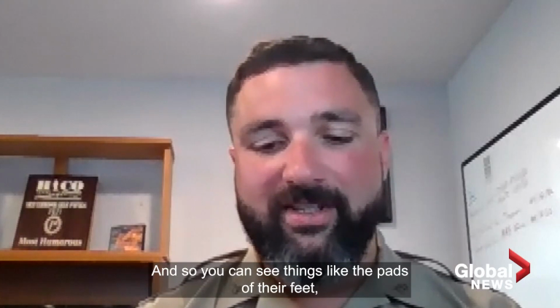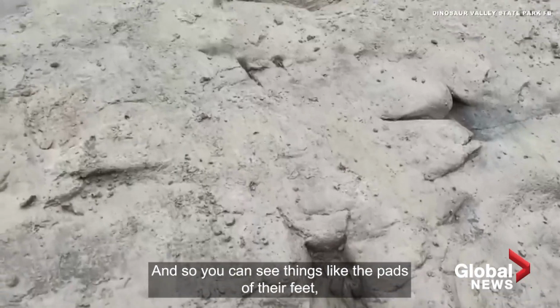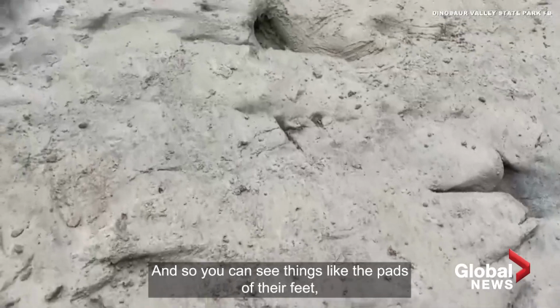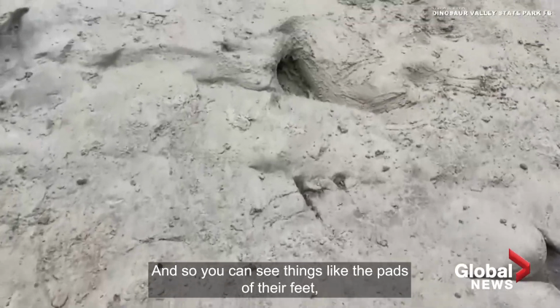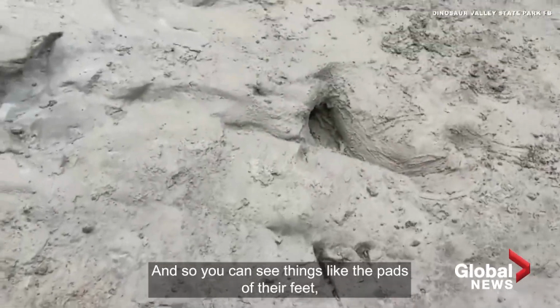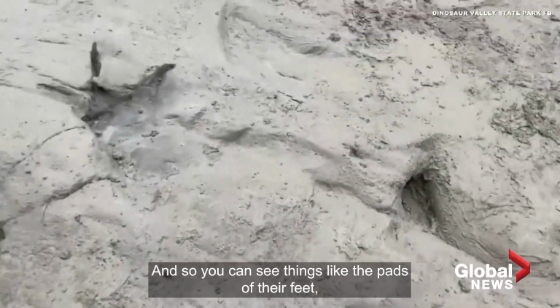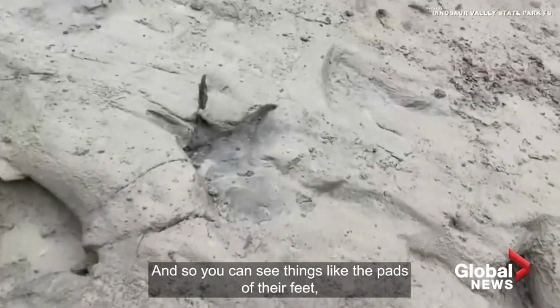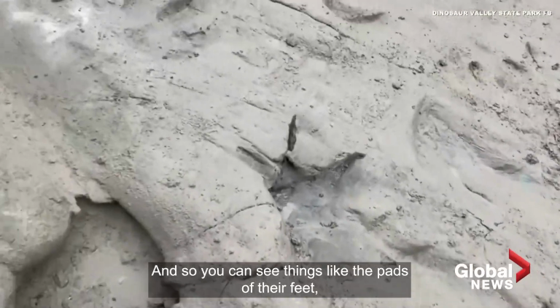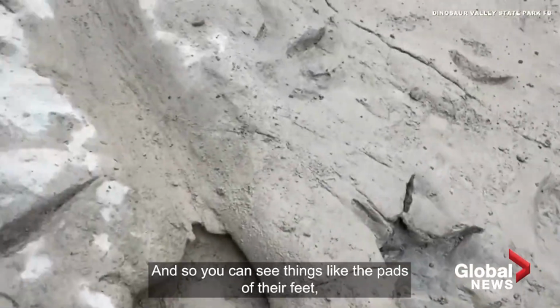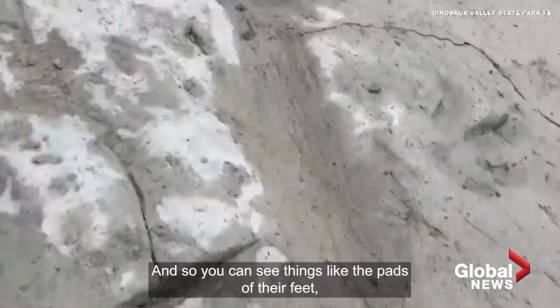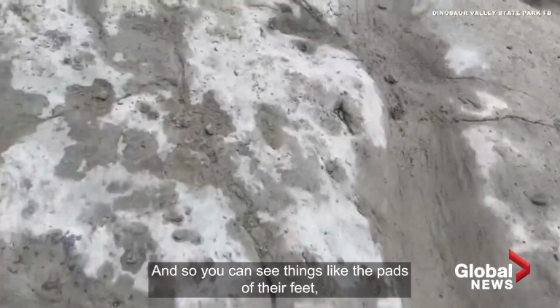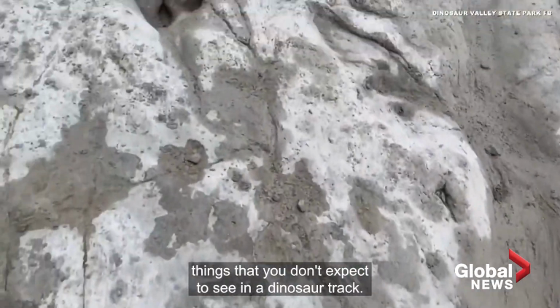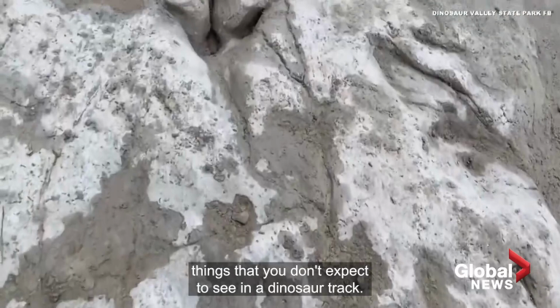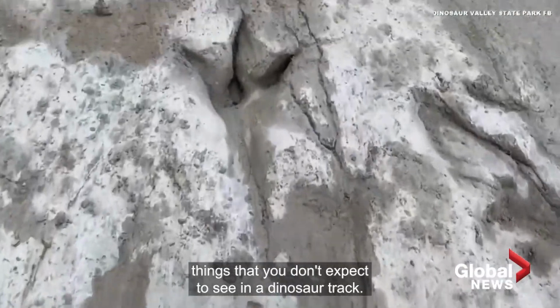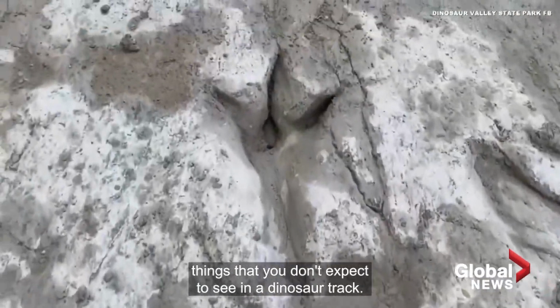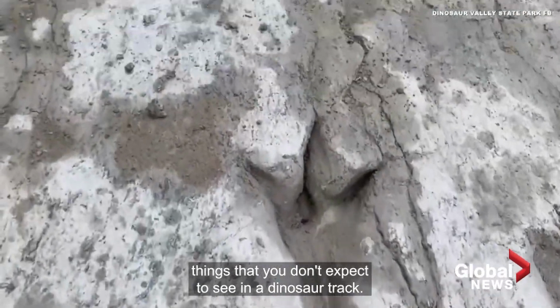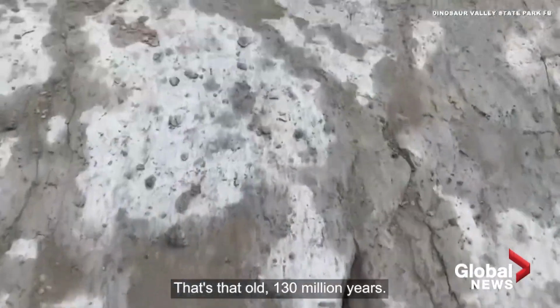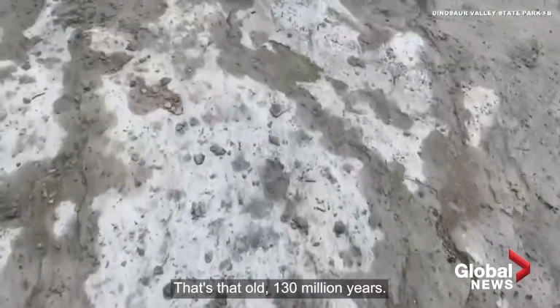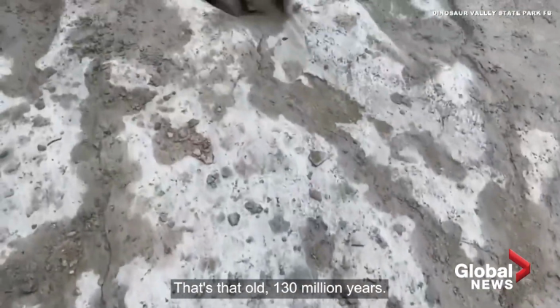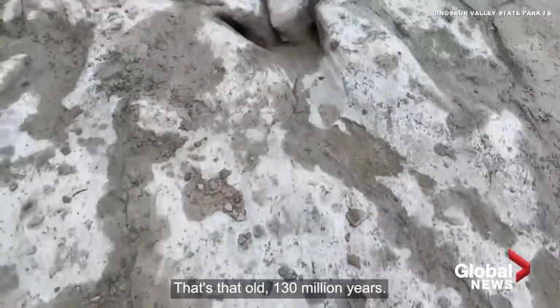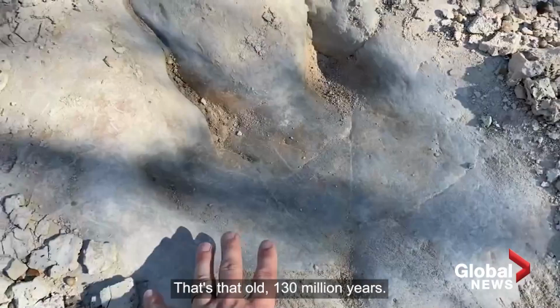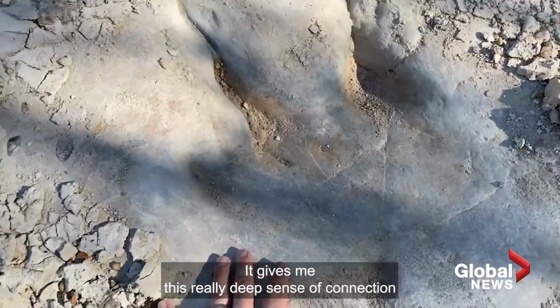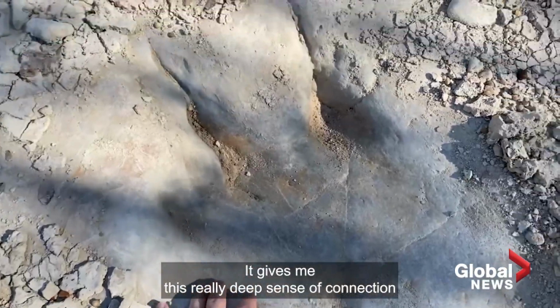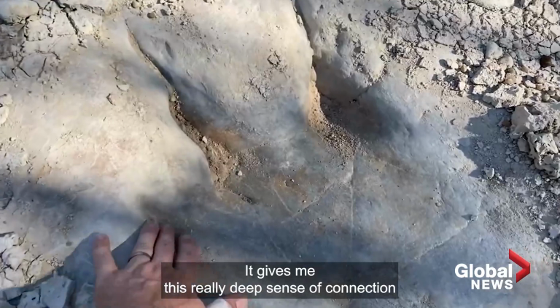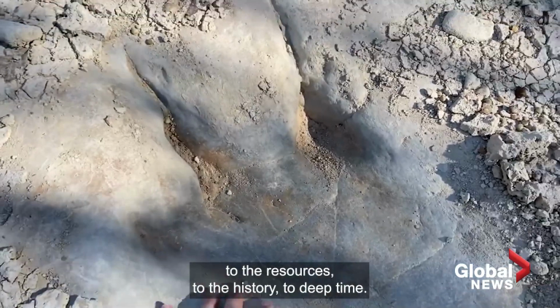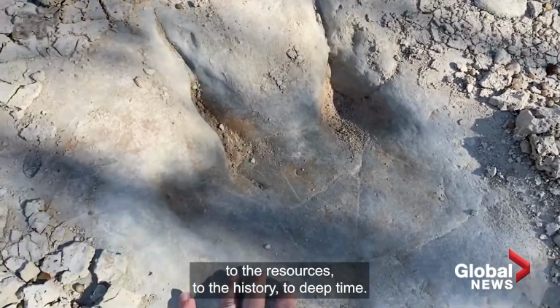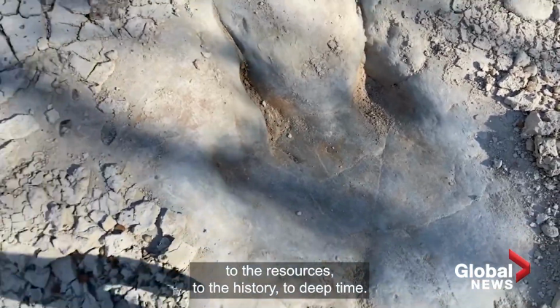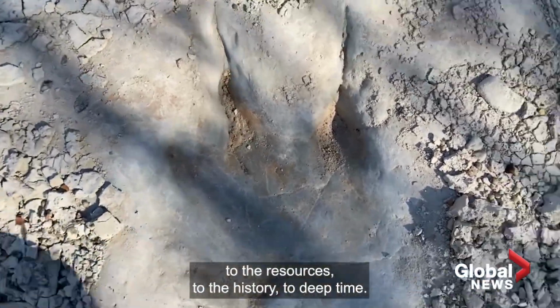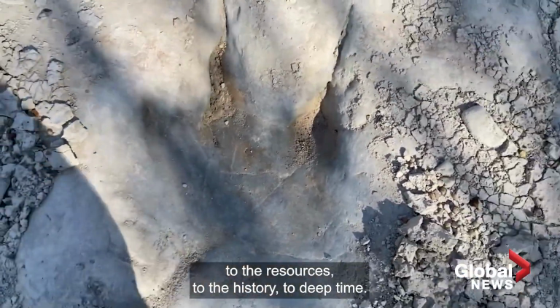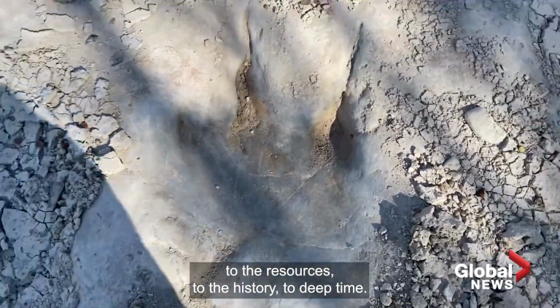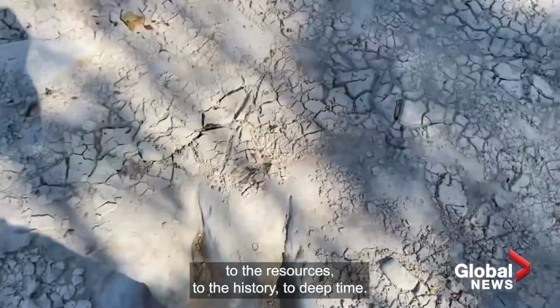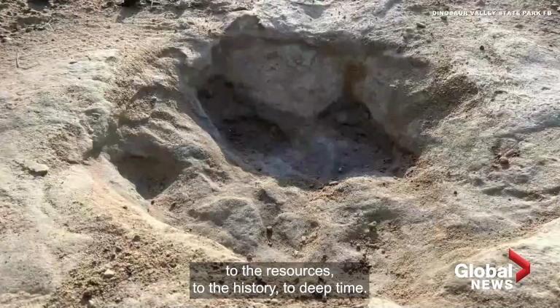And so you can see things like the pads on their feet — things that you don't expect to see in a dinosaur track that's that old, 113 million years. It gives me this really deep sense of connection to the resources, to the history, to deep time.